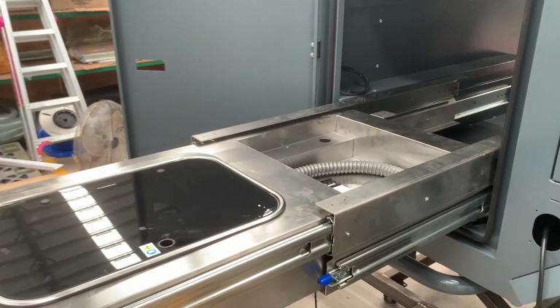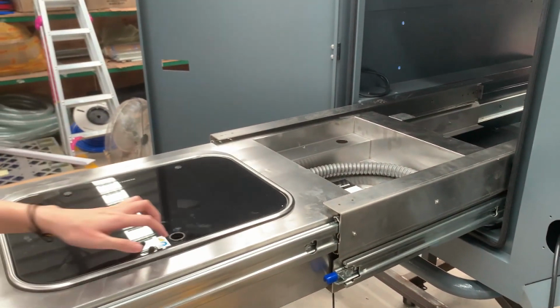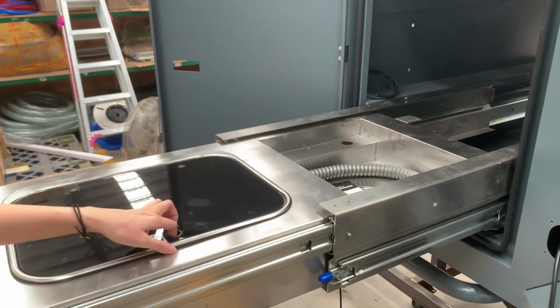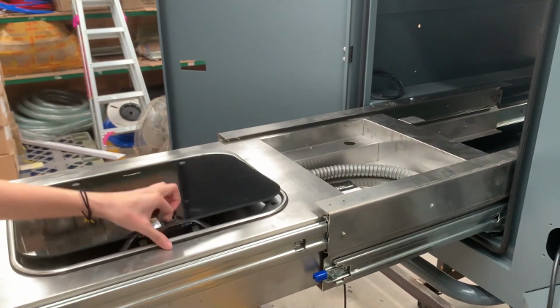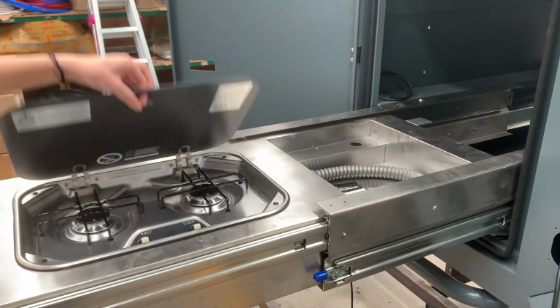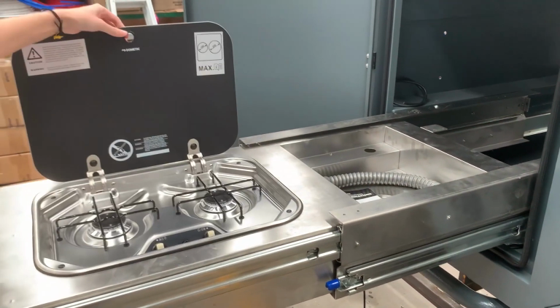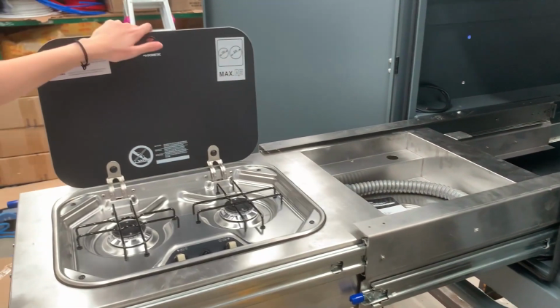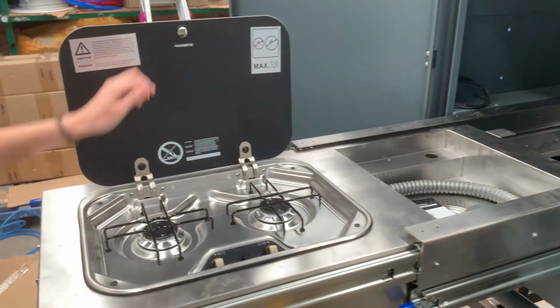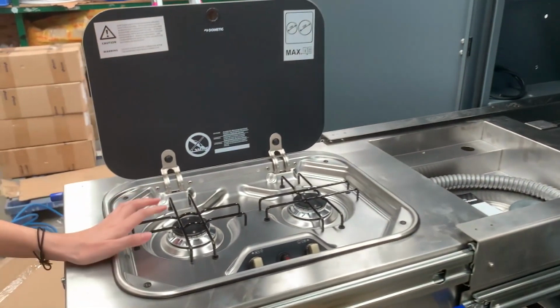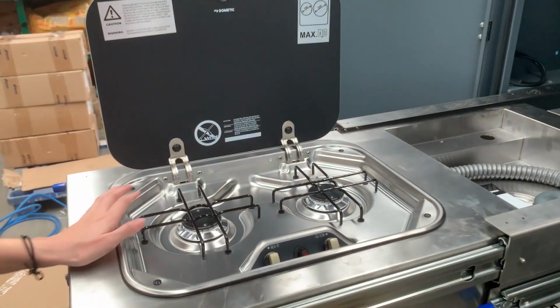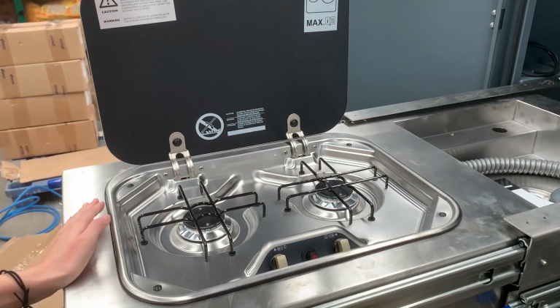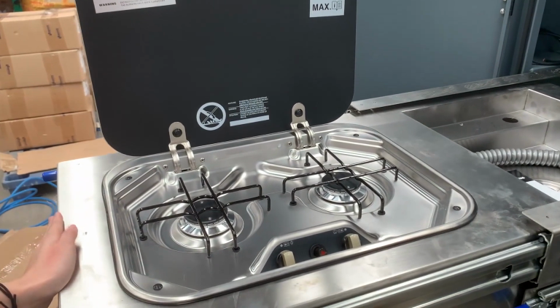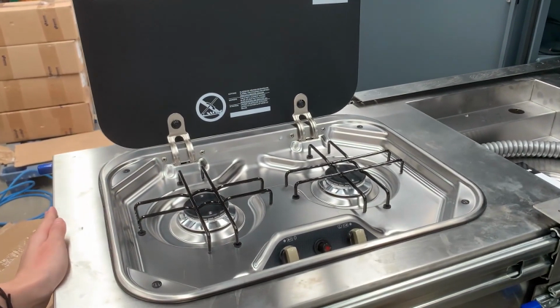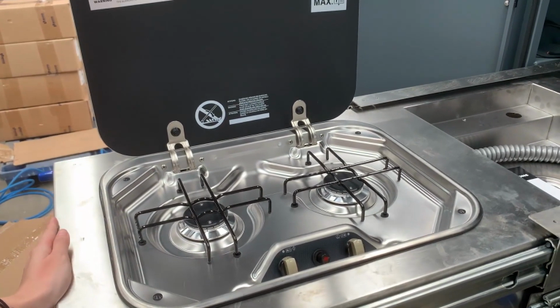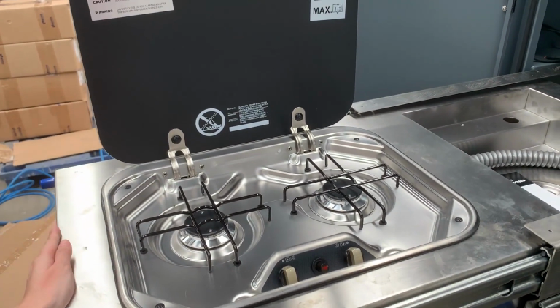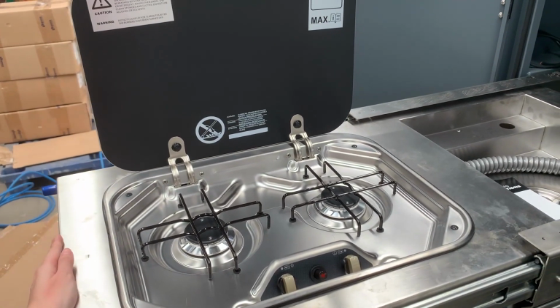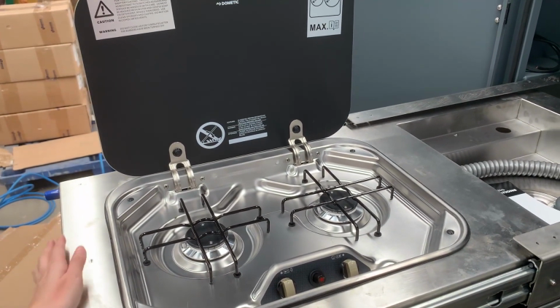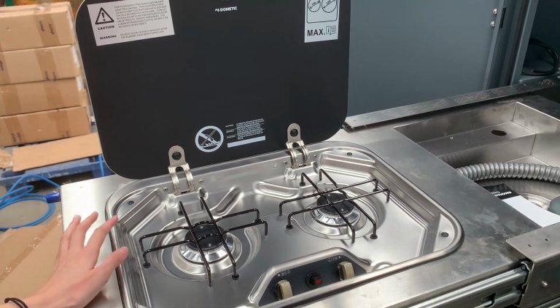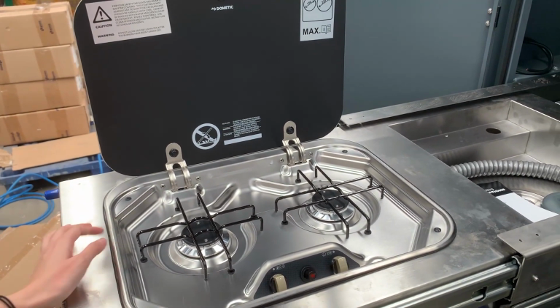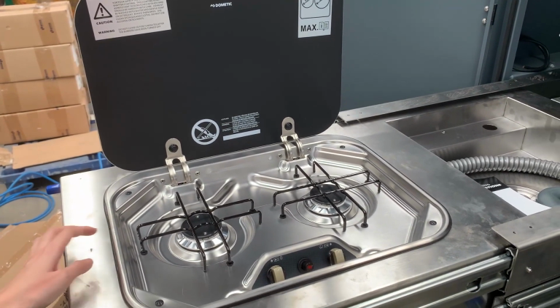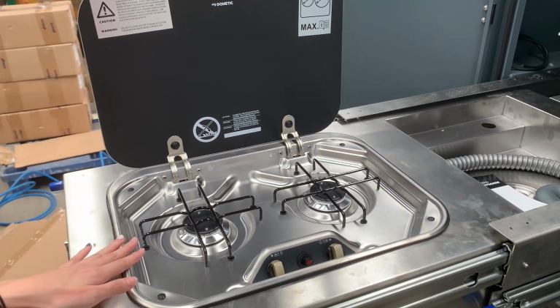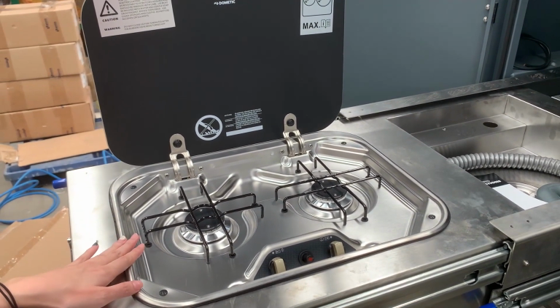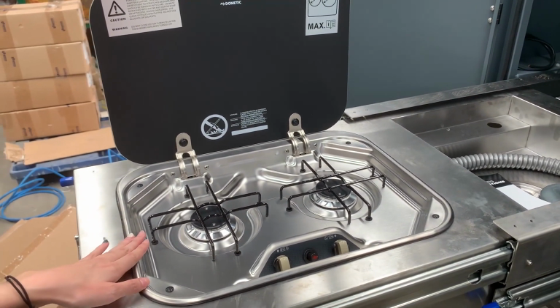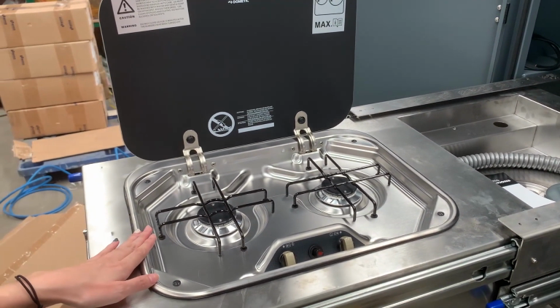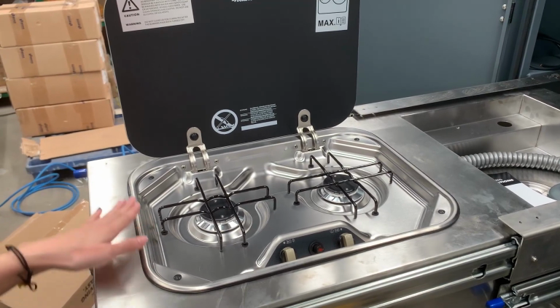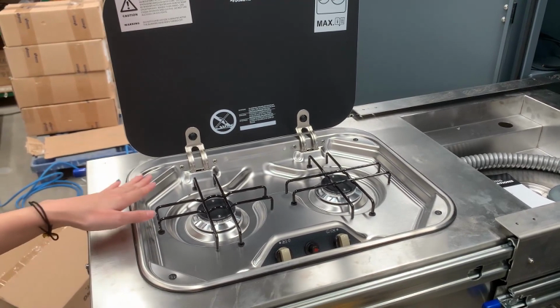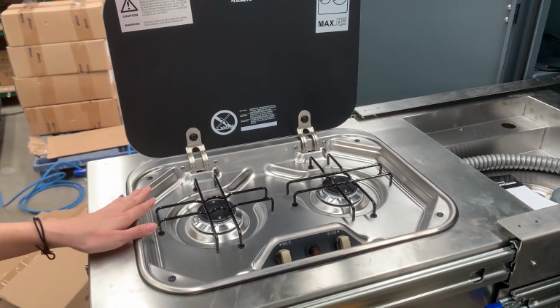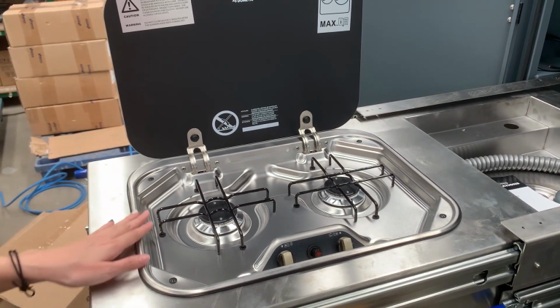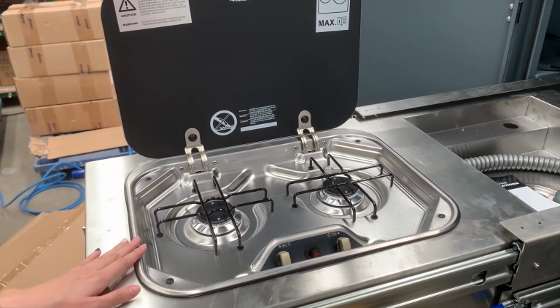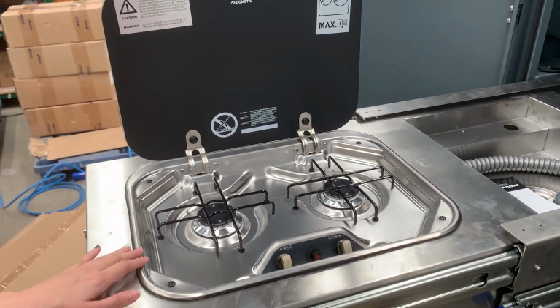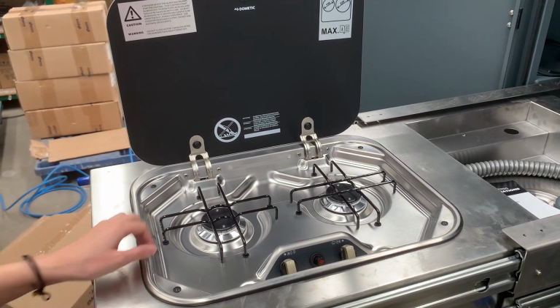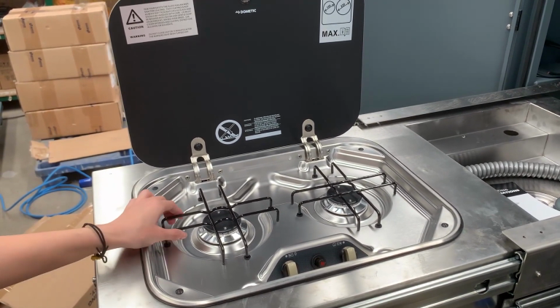As you can see, this is our slide-out kitchen with AGA certification.